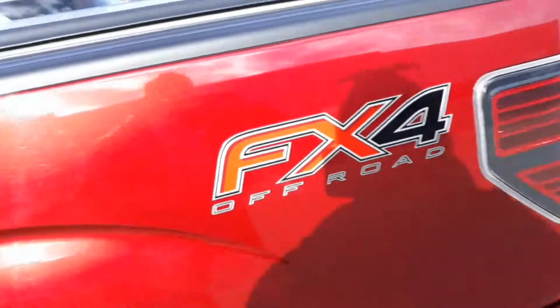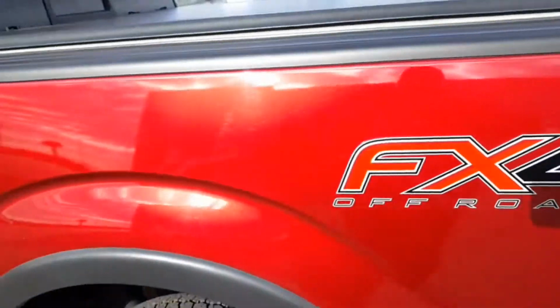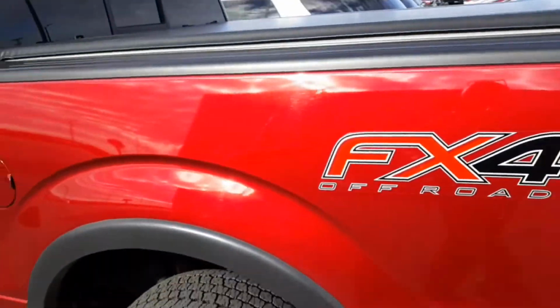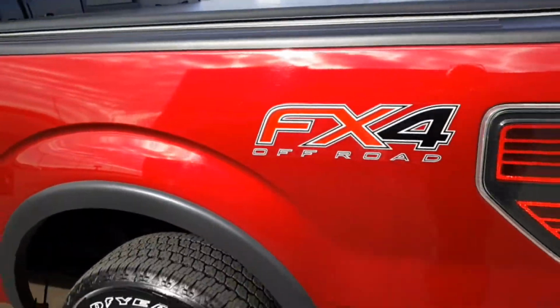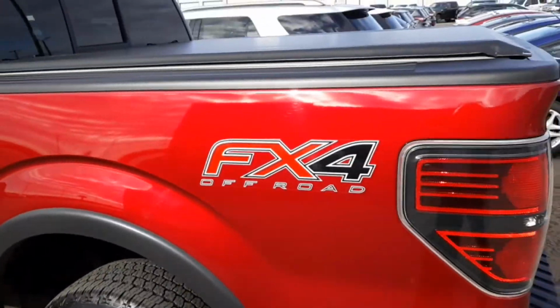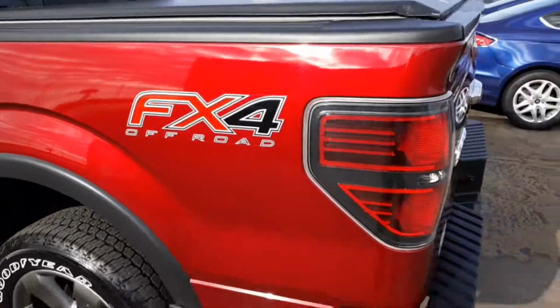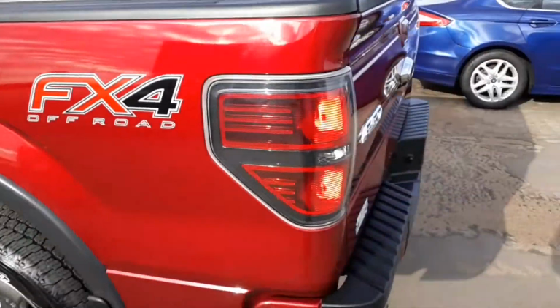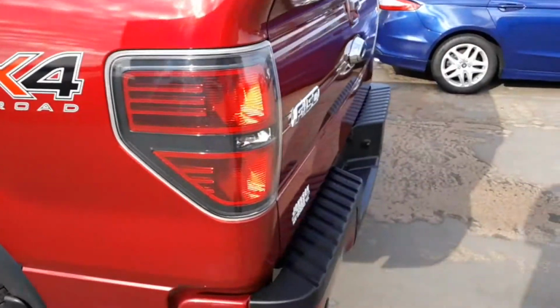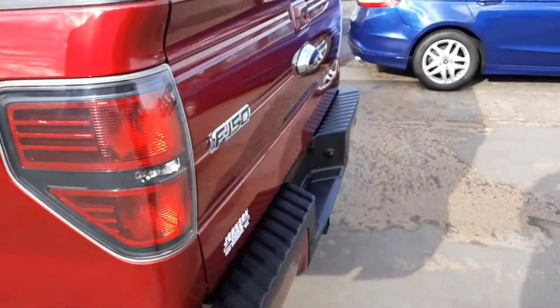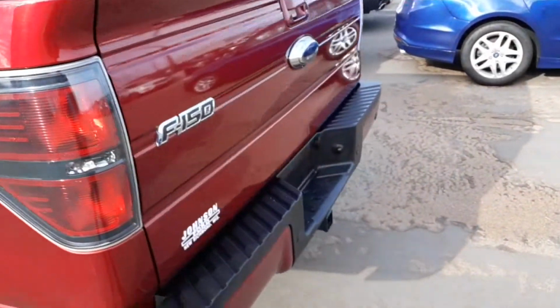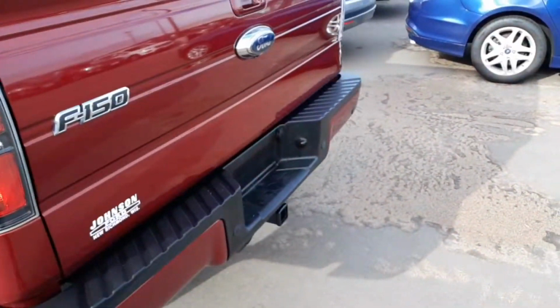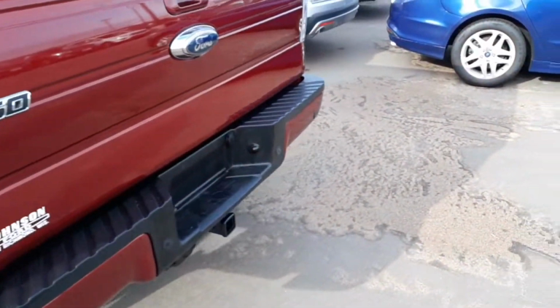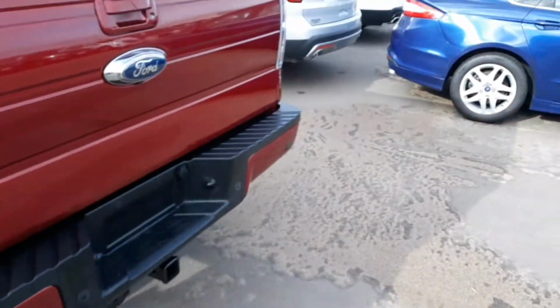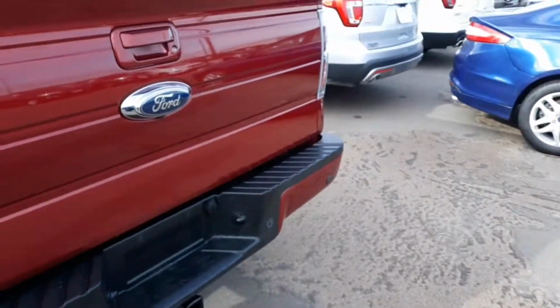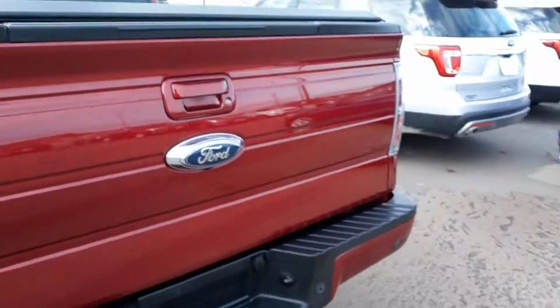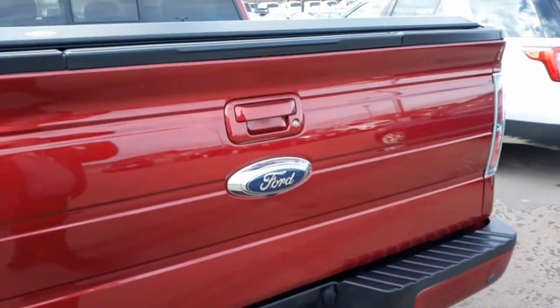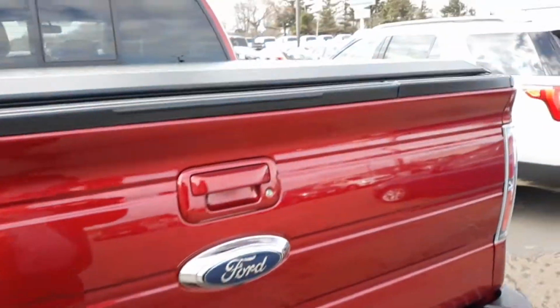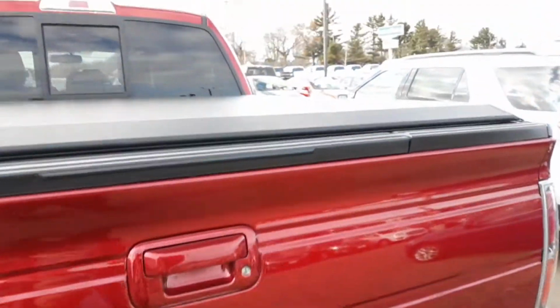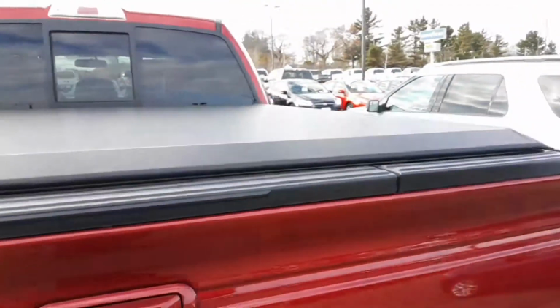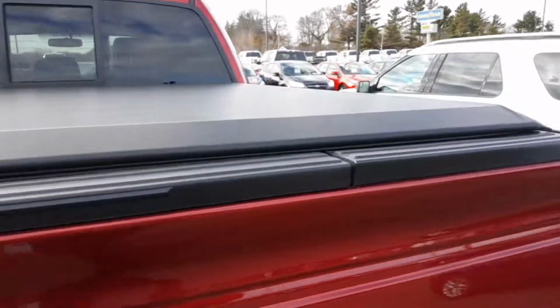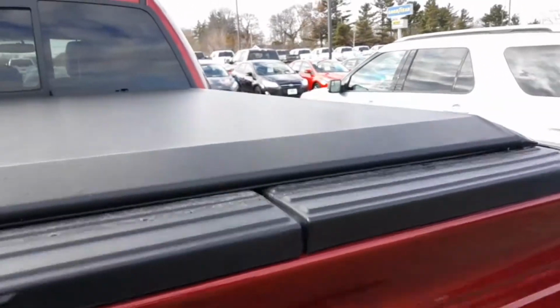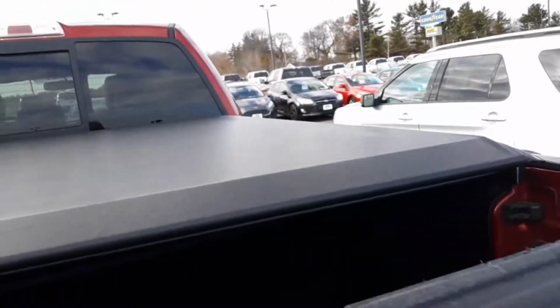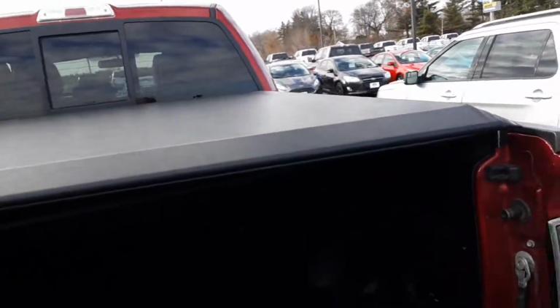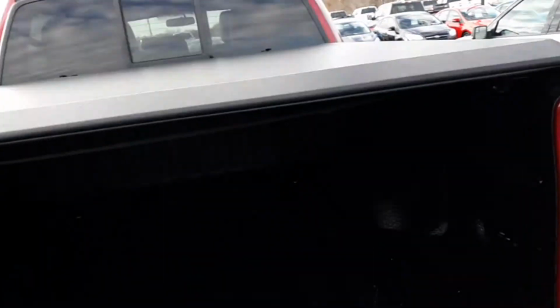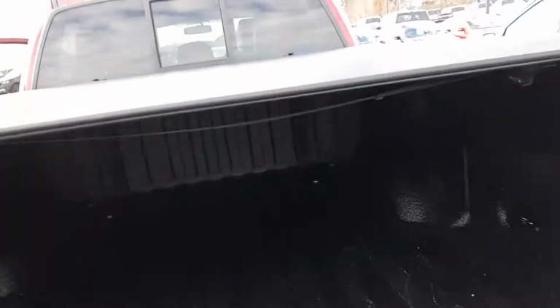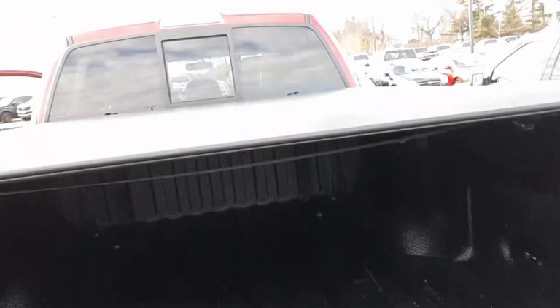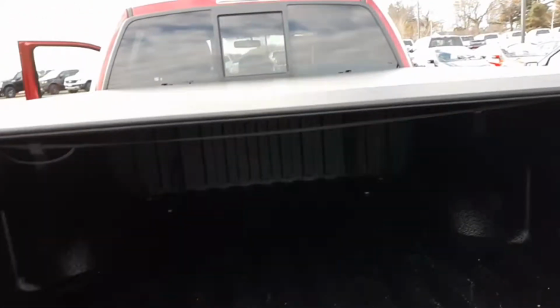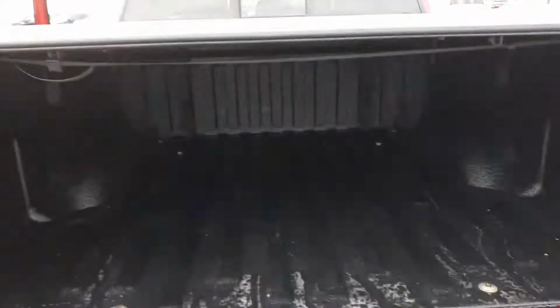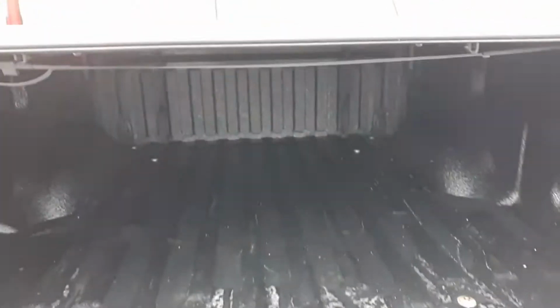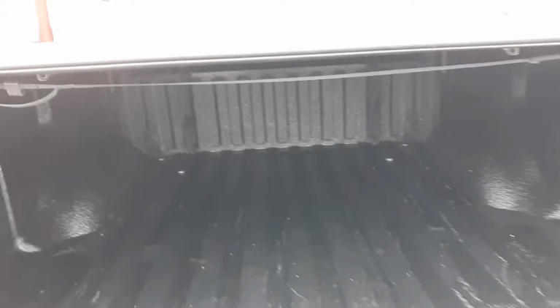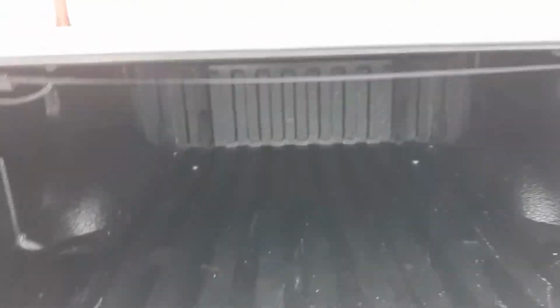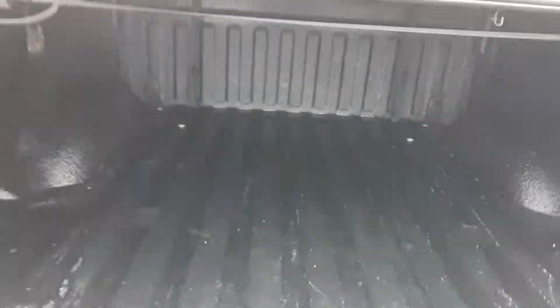Ruby red metallic. FX4. Looks like it's got the bumper step. Spray-in bed liner.